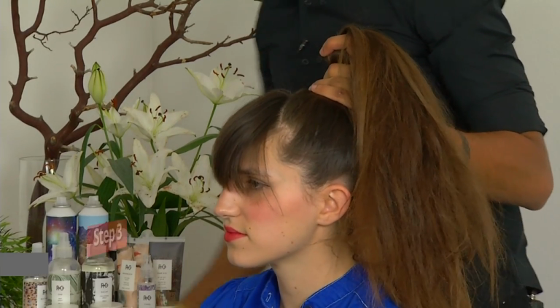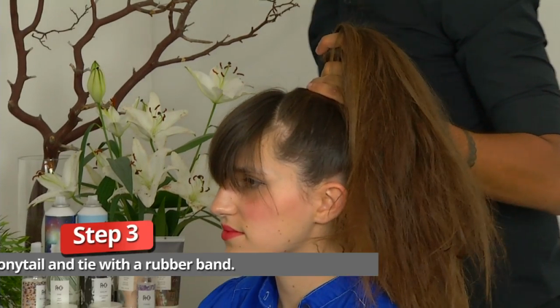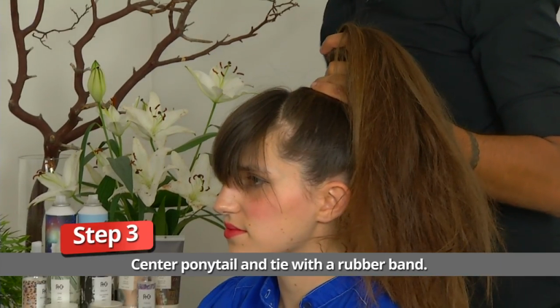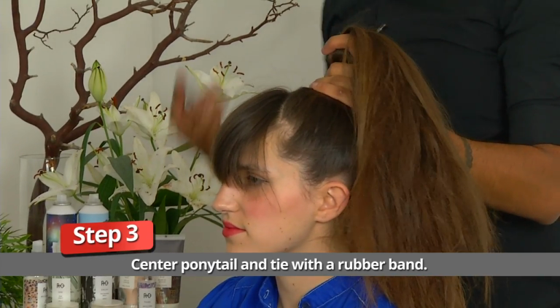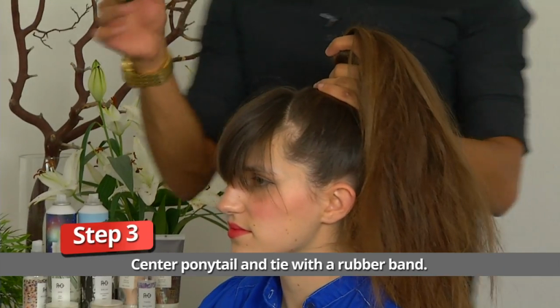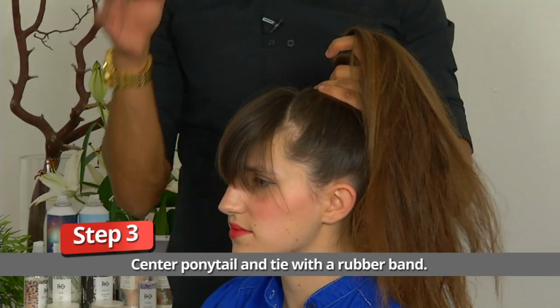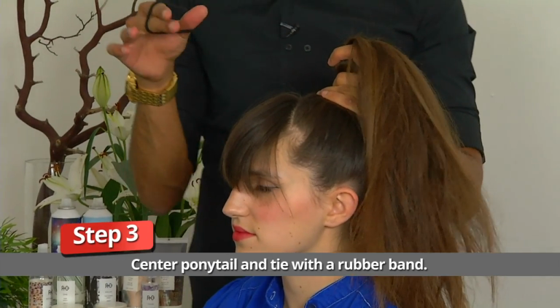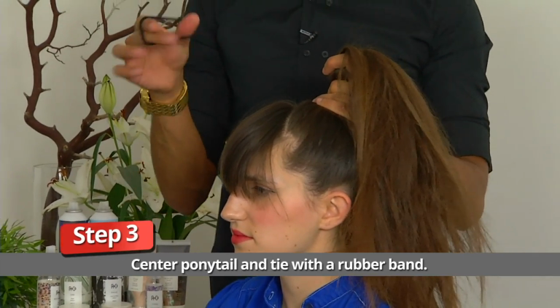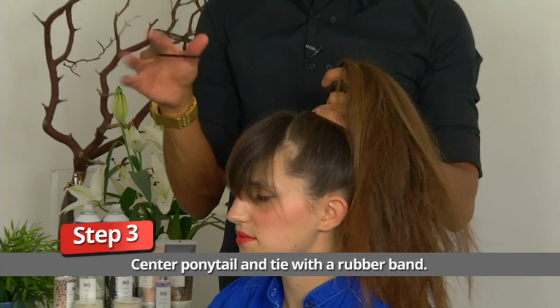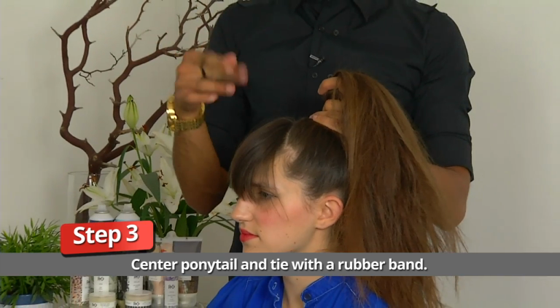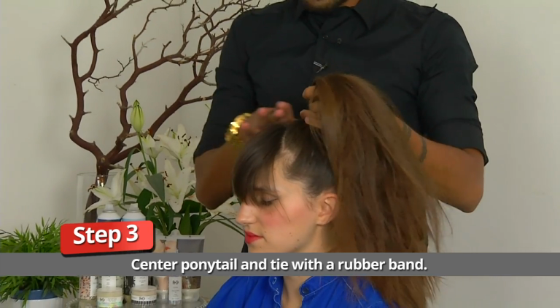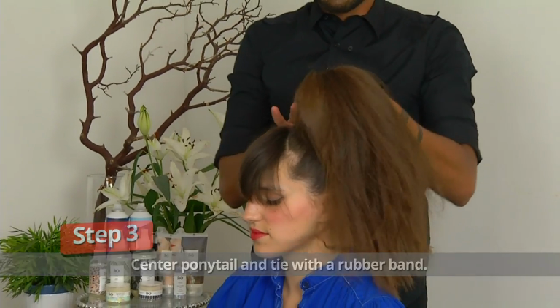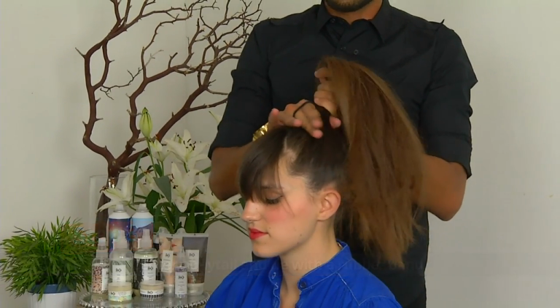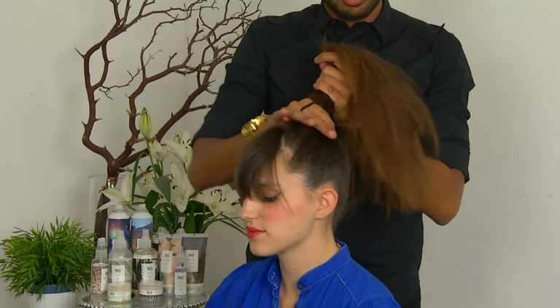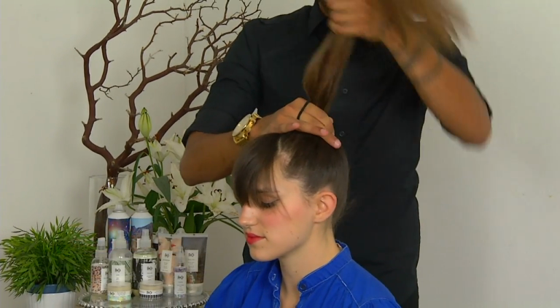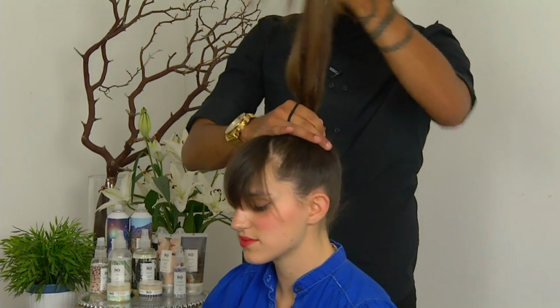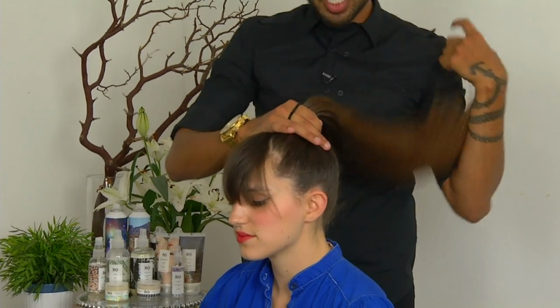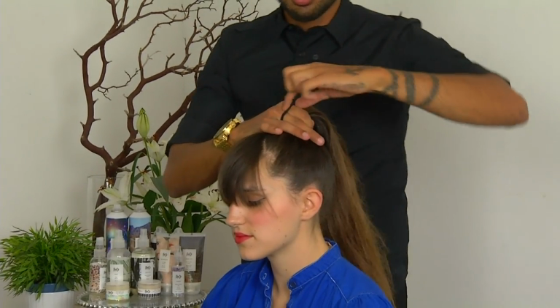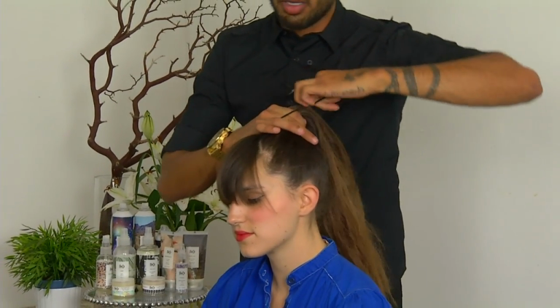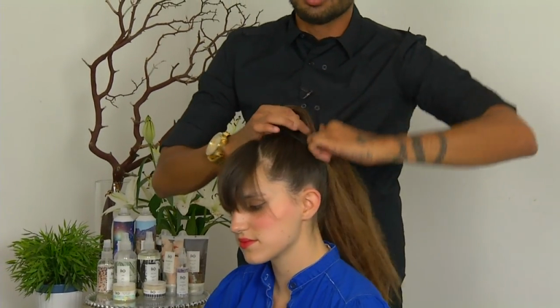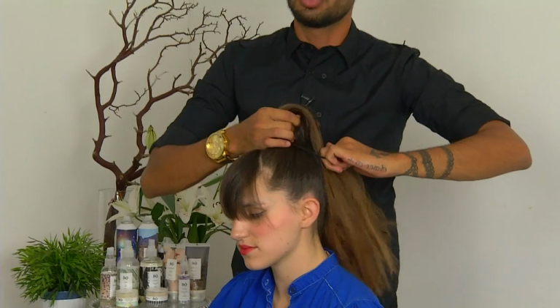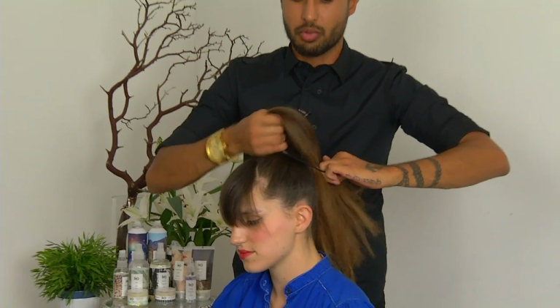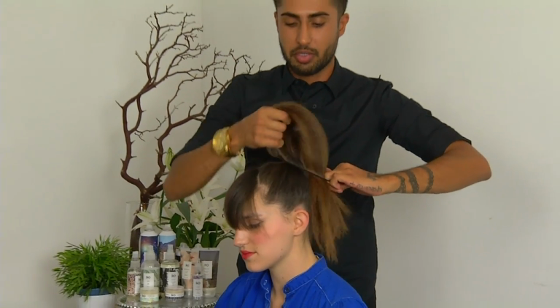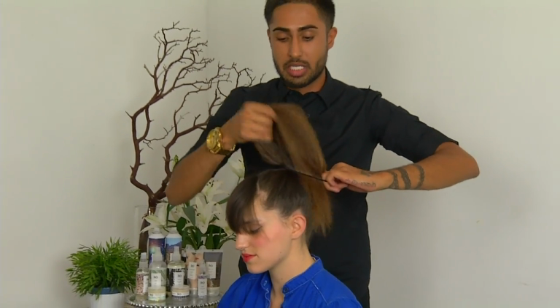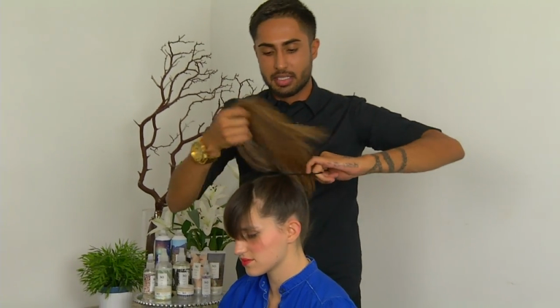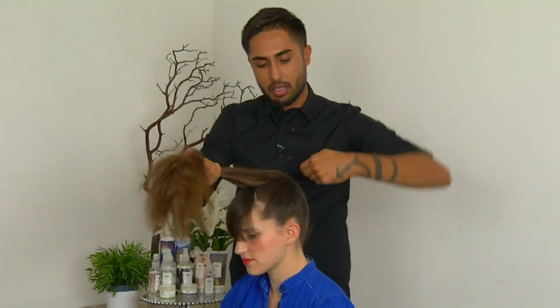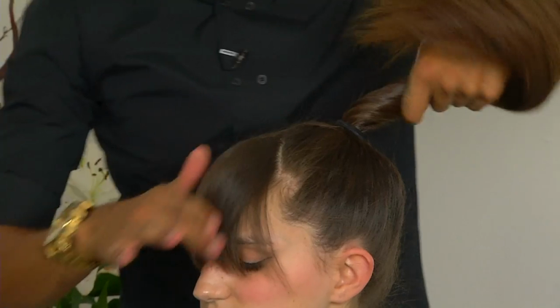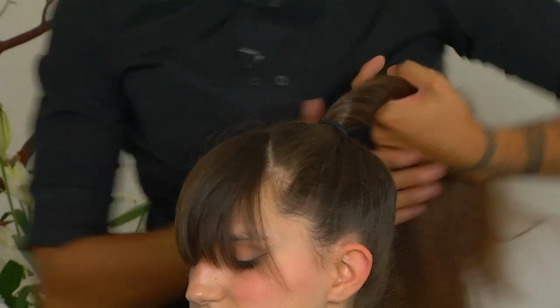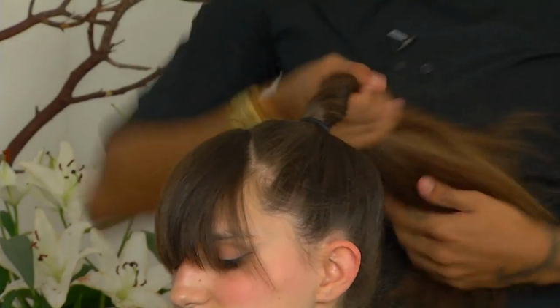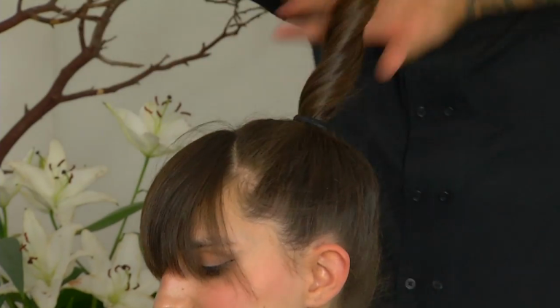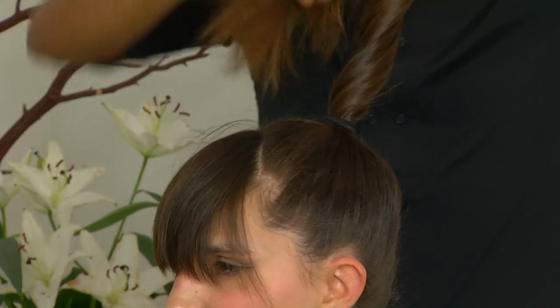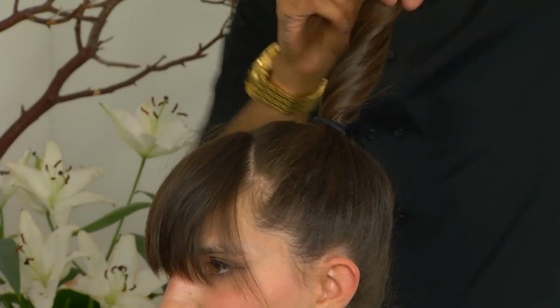What I'll be using next is just a regular simple hair tie, something that's nice and thick and really strong depending on how thick your hair is. If you have a lot of hair, you can probably use two because you really want this ponytail to be nice and snug. At this point, I'm going to hold all of this hair out of the way.